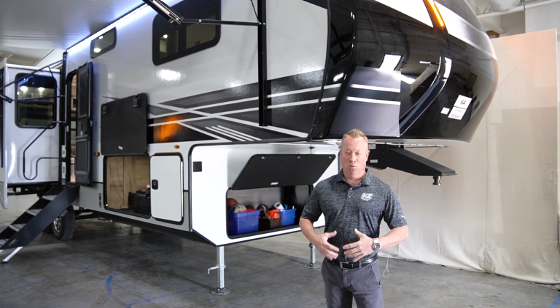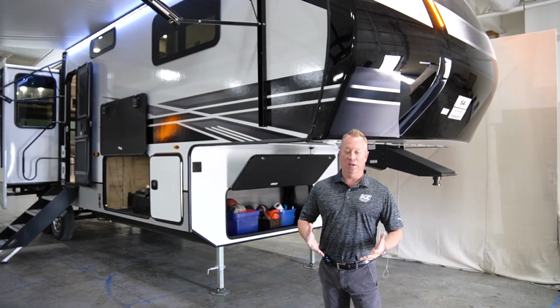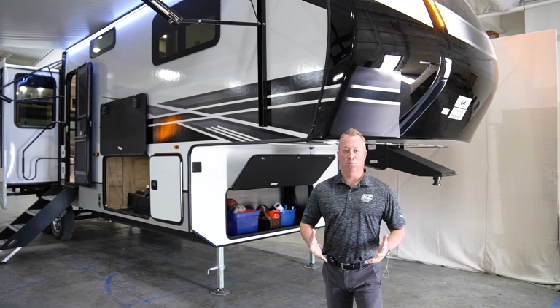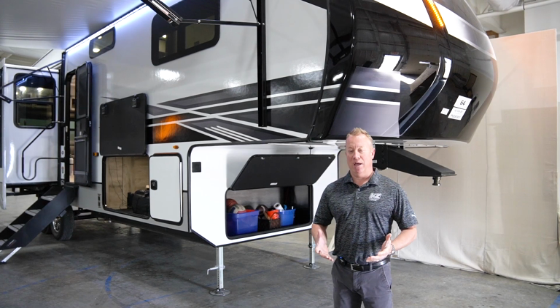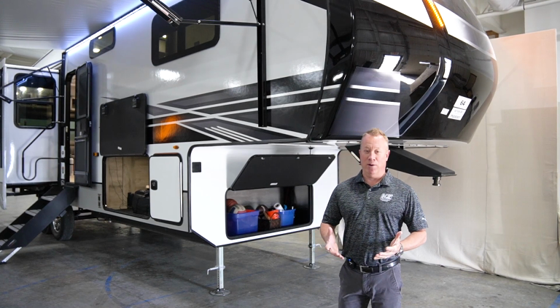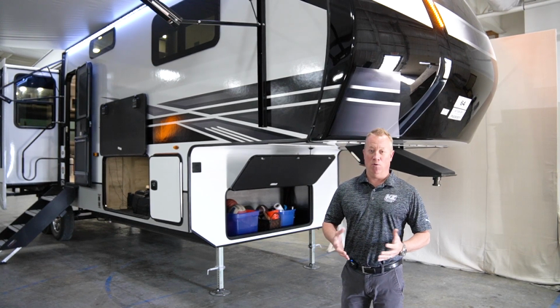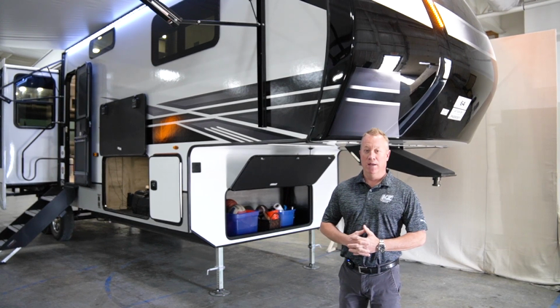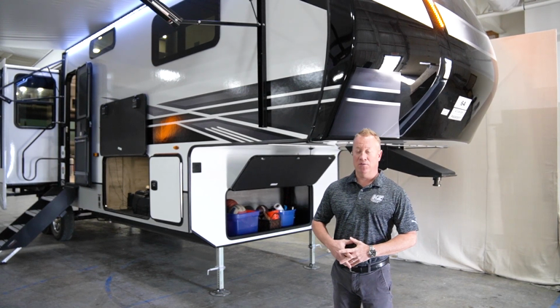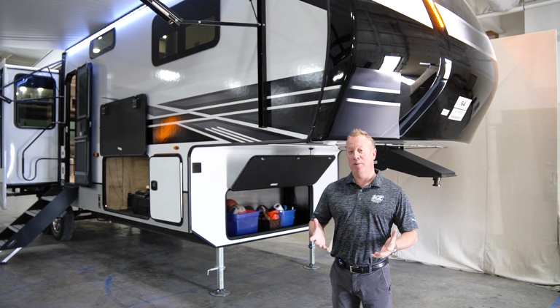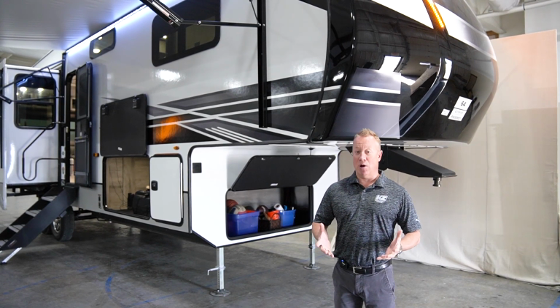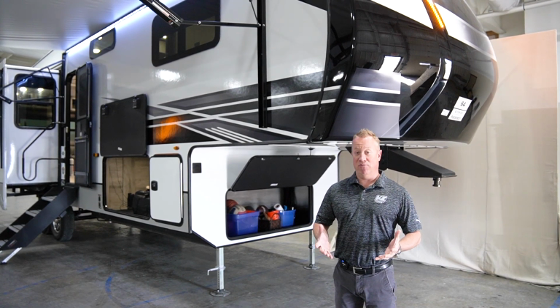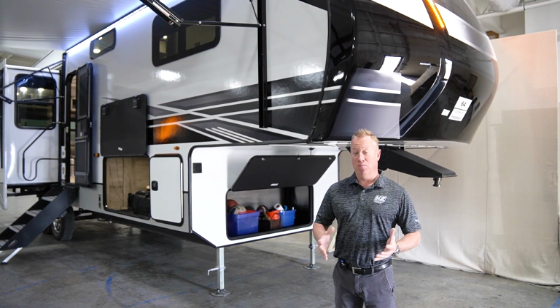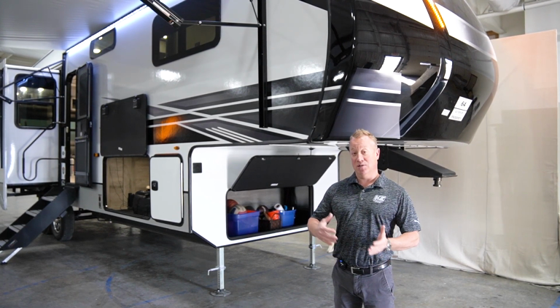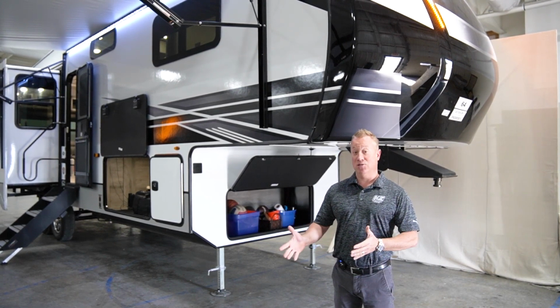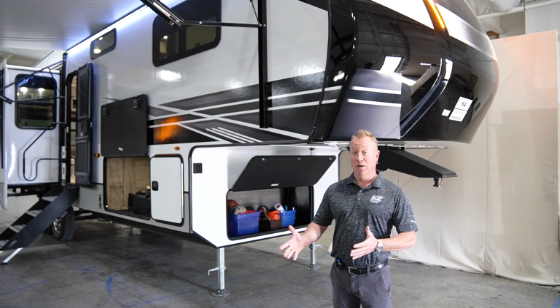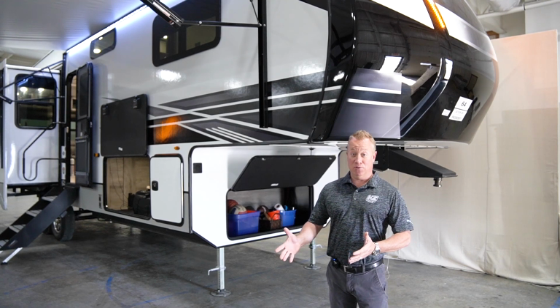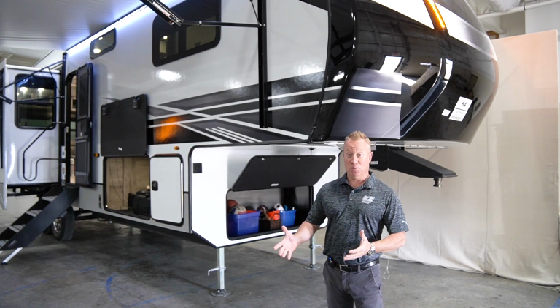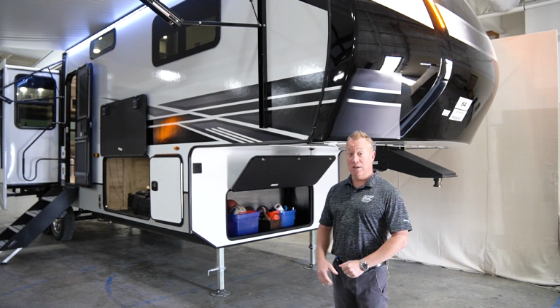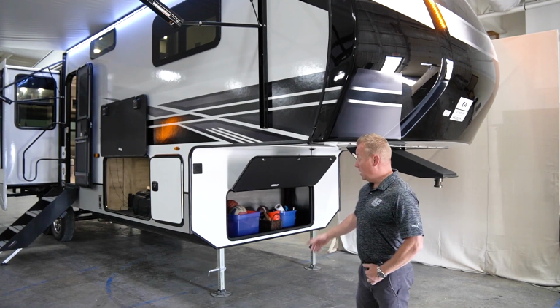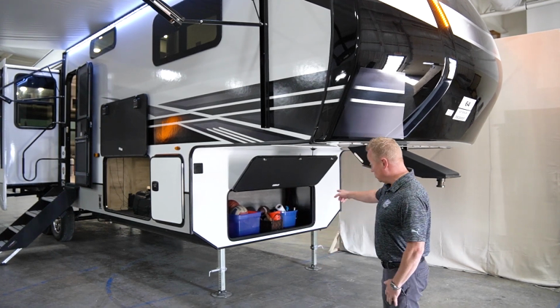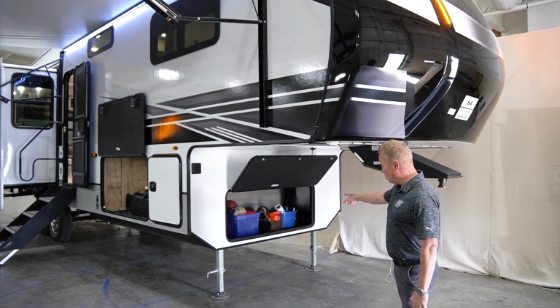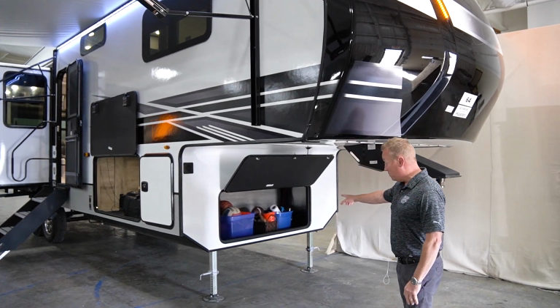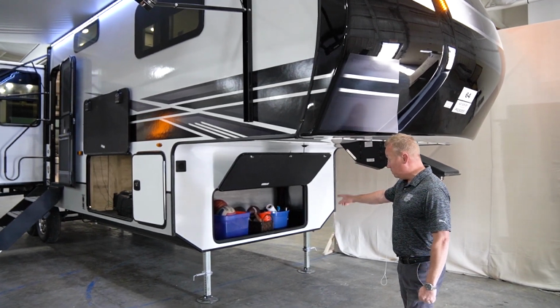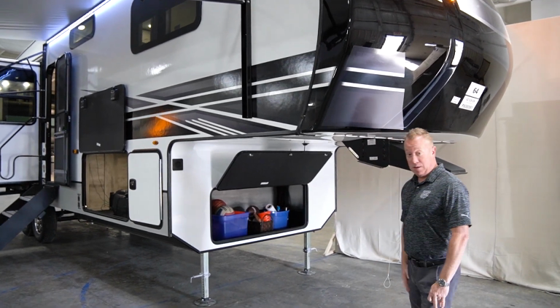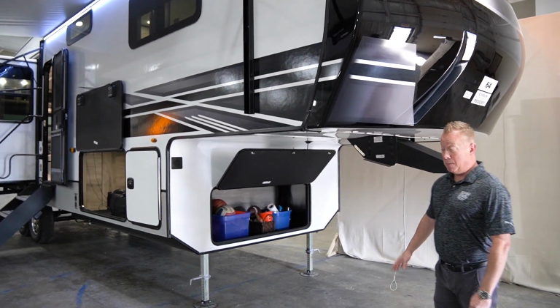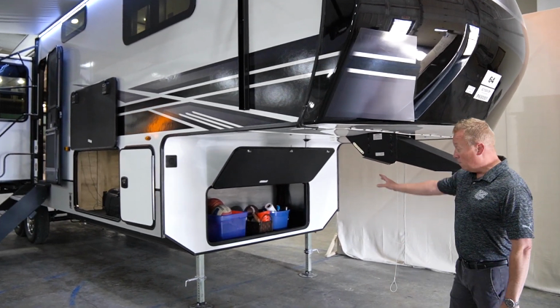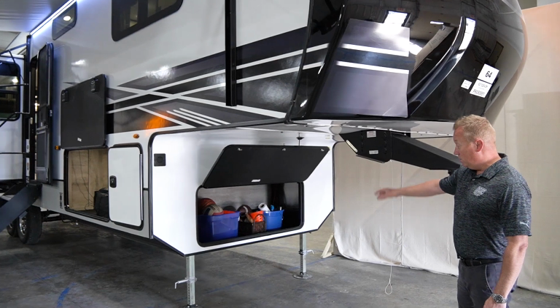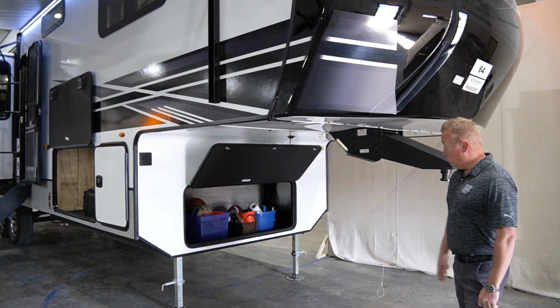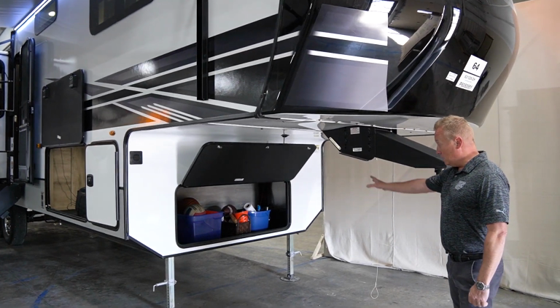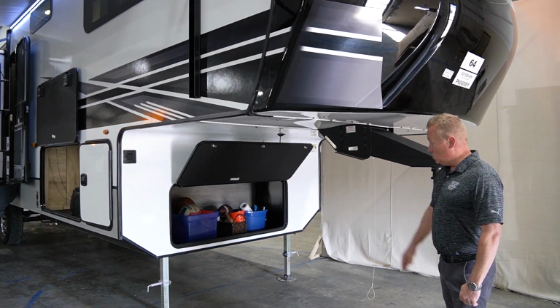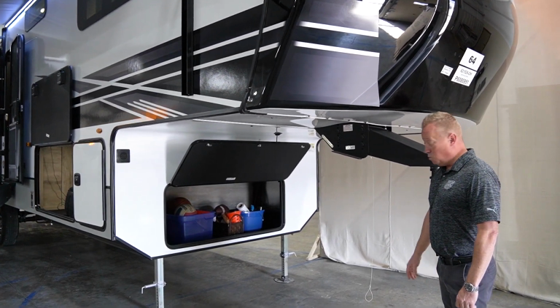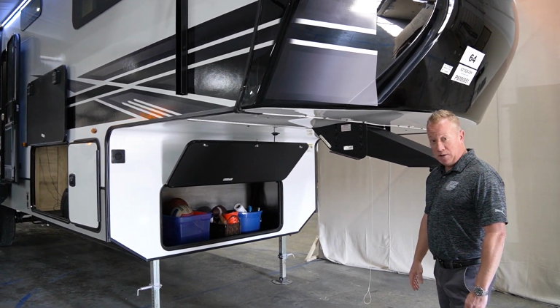One of the unique features on our Durango 301 is that this happens to be on a drop Z-frame, which means you're going to see how much extra storage we have in the front — ample room up front for odds and ends and sporting goods.